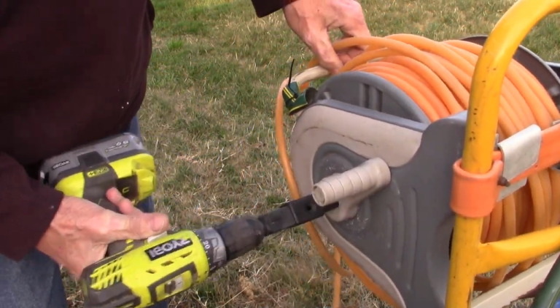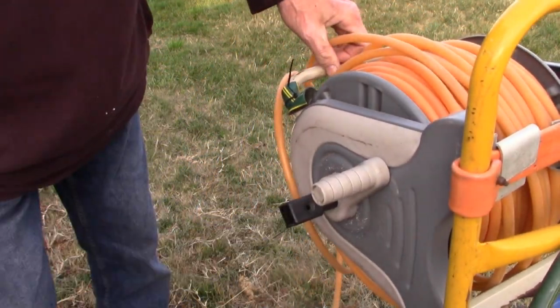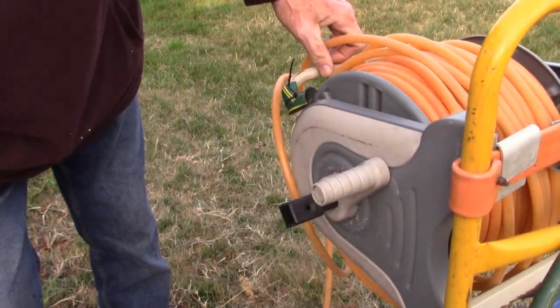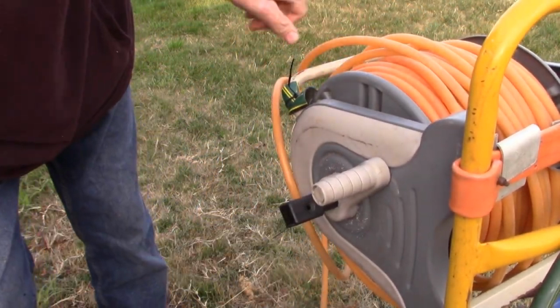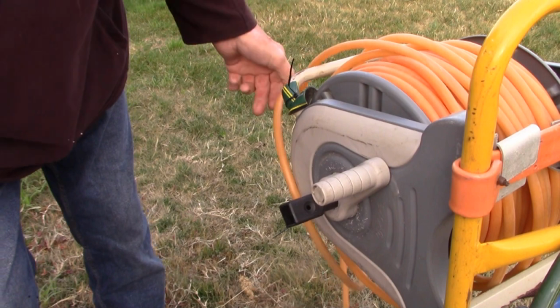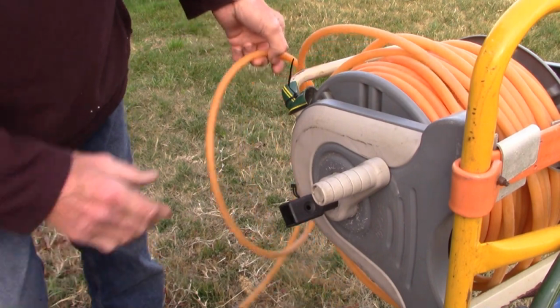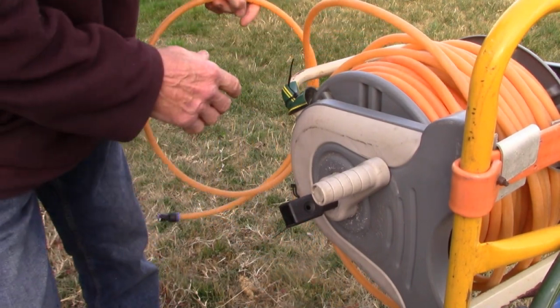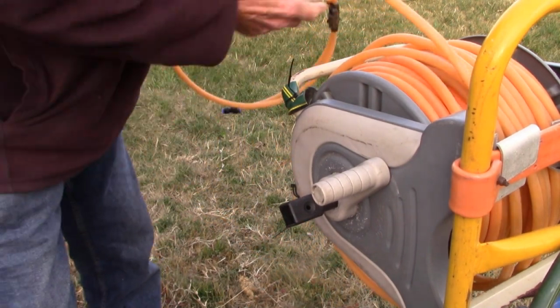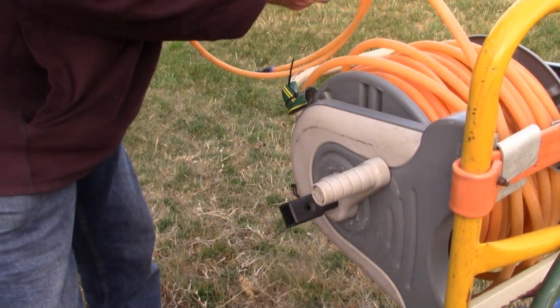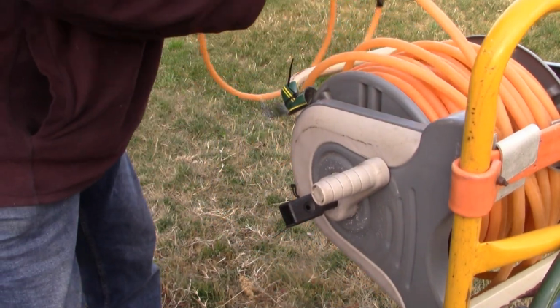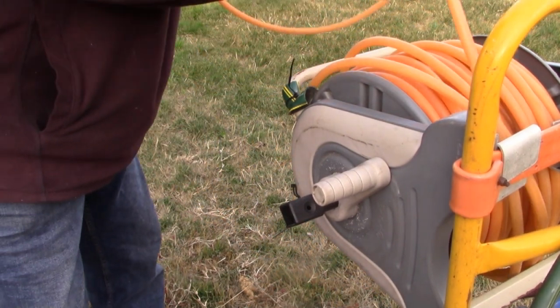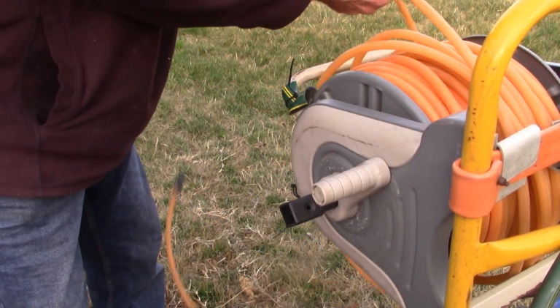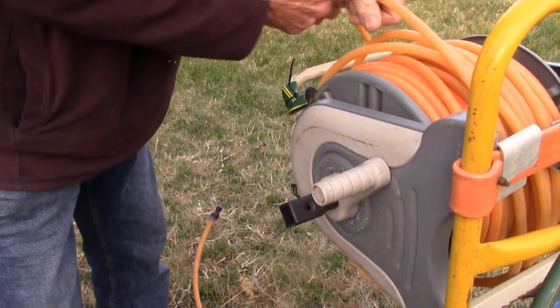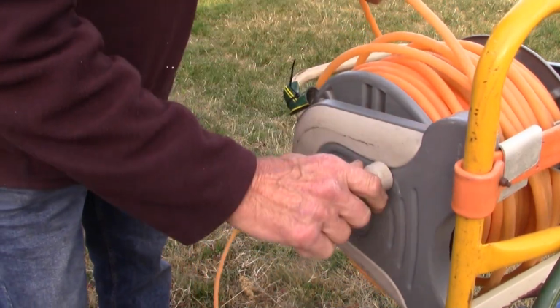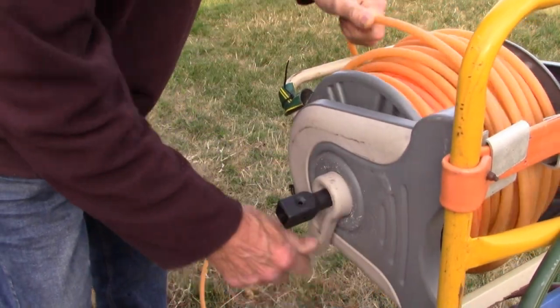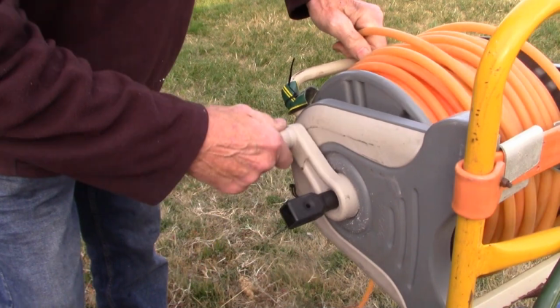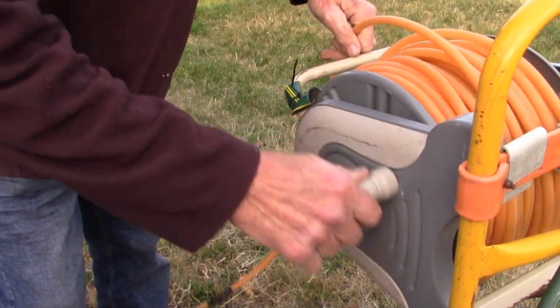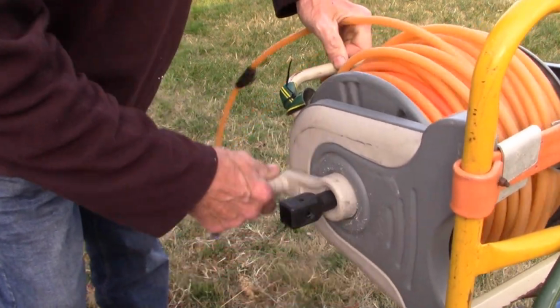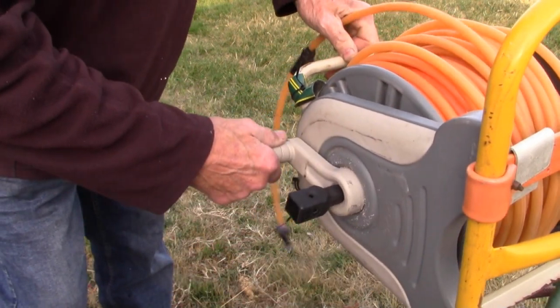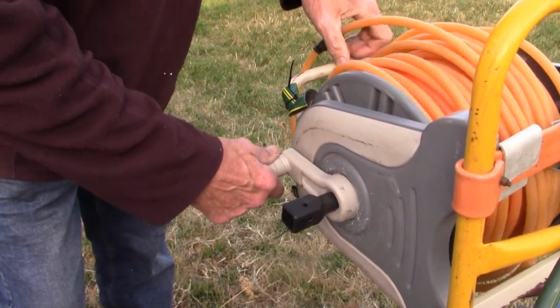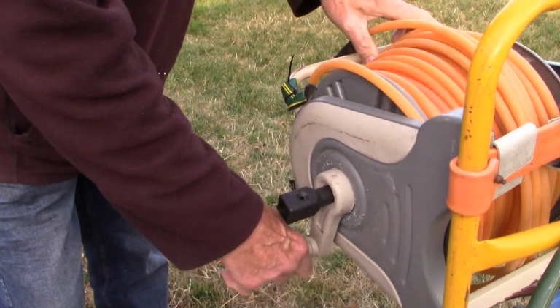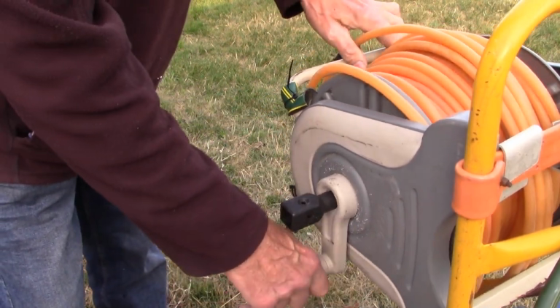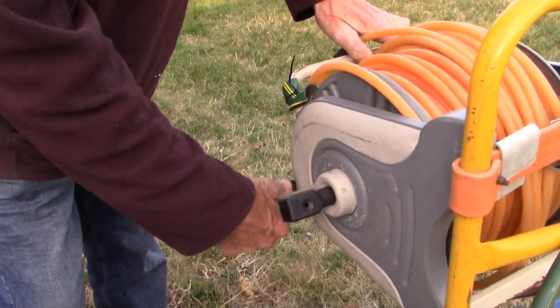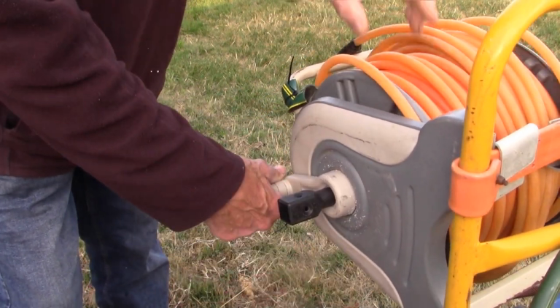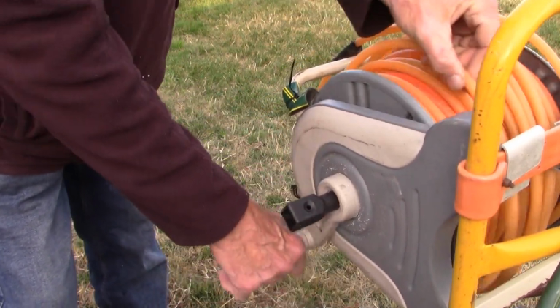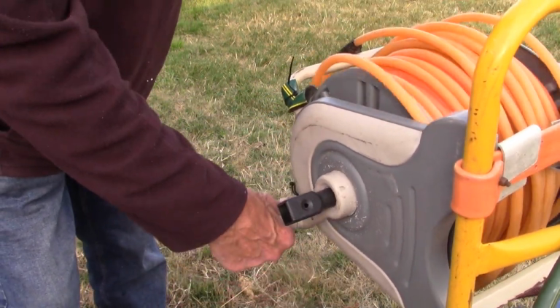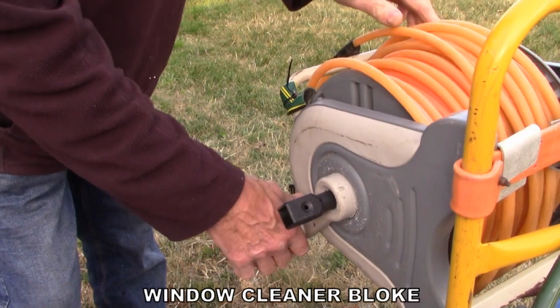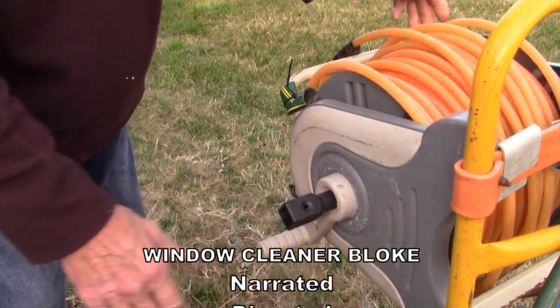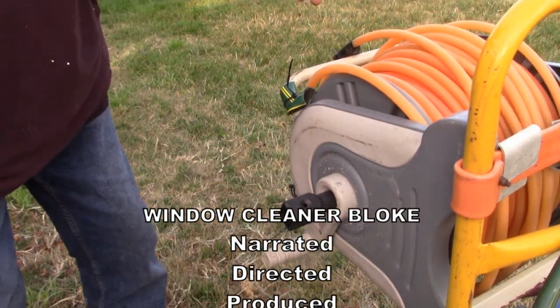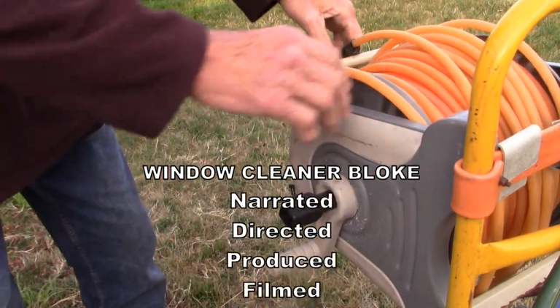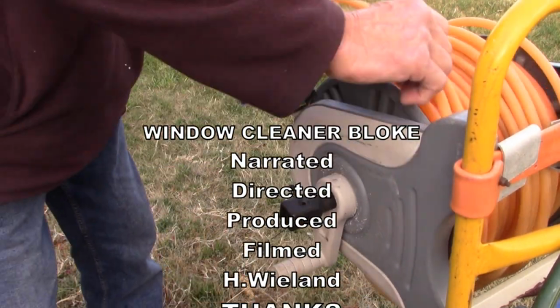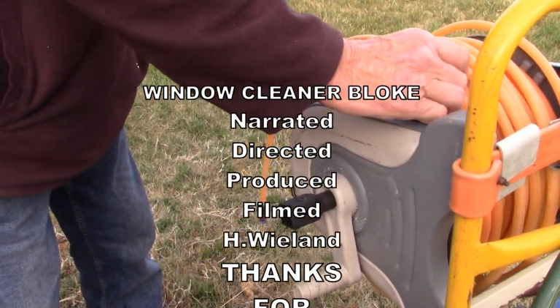And there you go — that was a hundred meters, or 300 feet, of tubing wound up right there. That's about it.